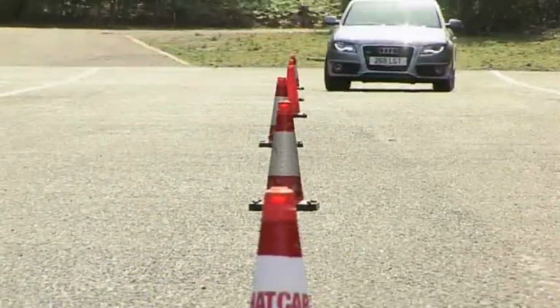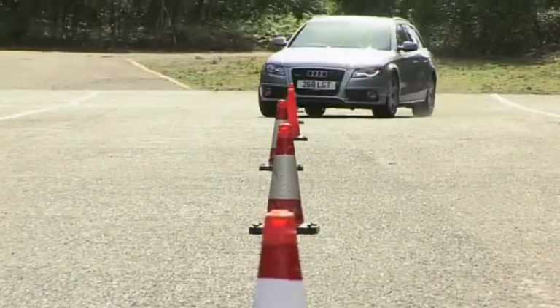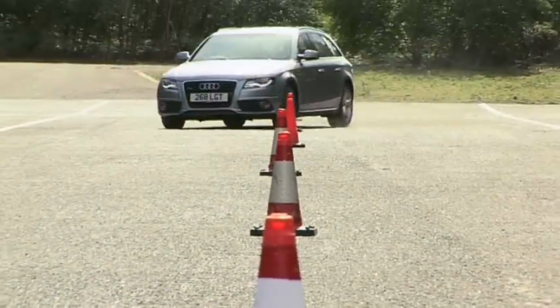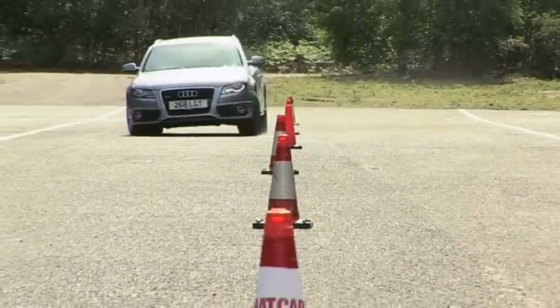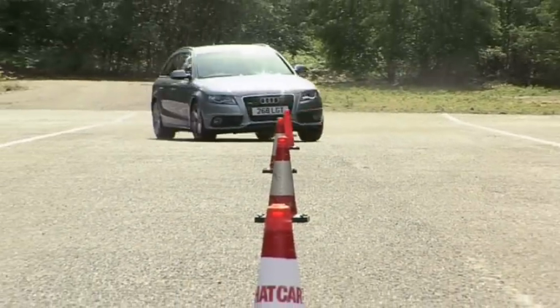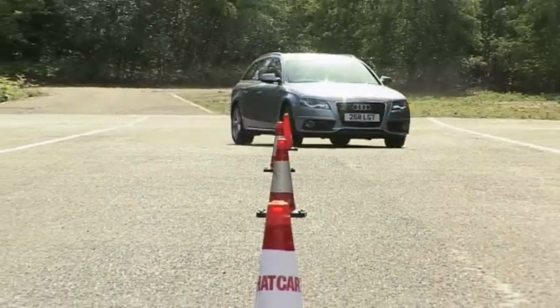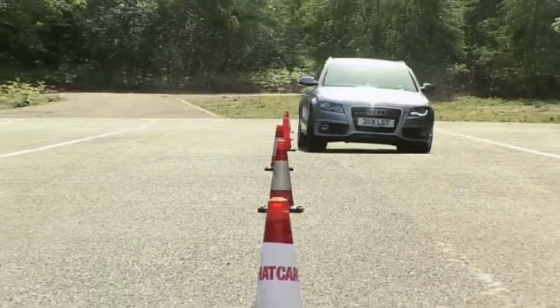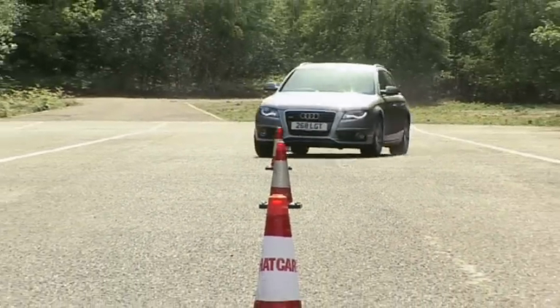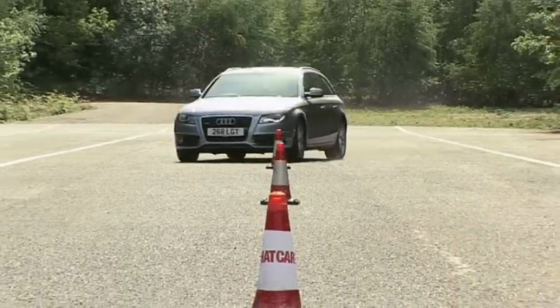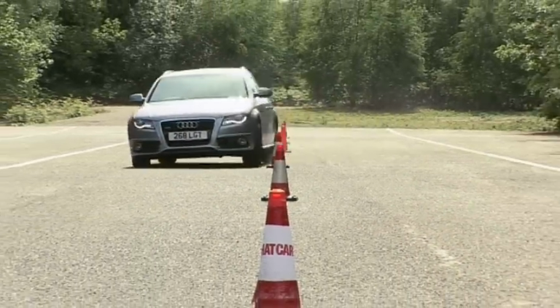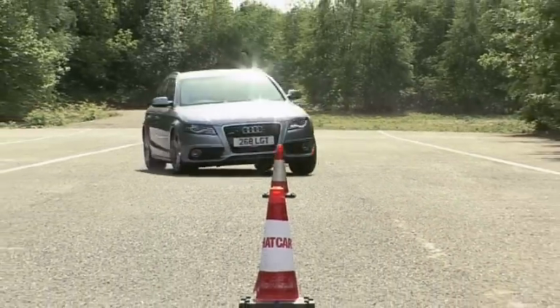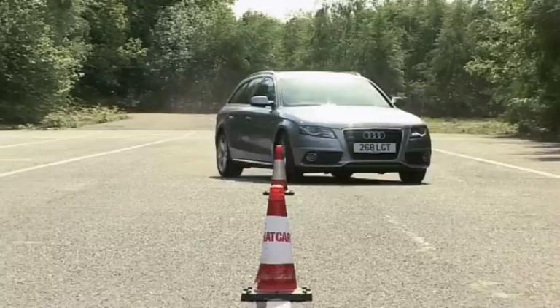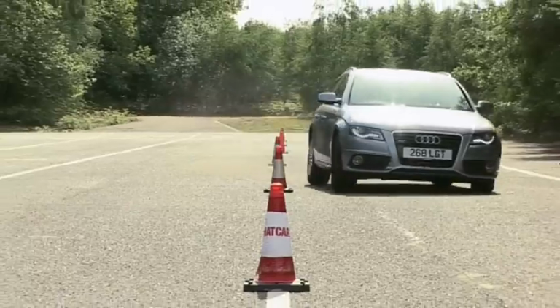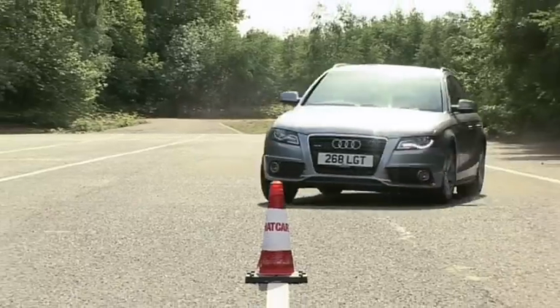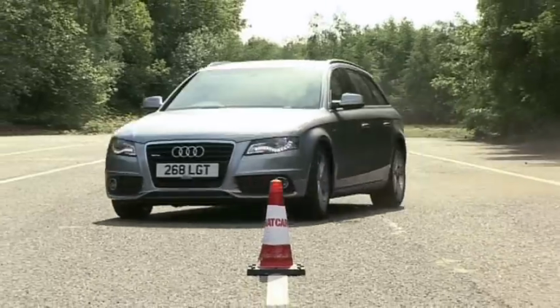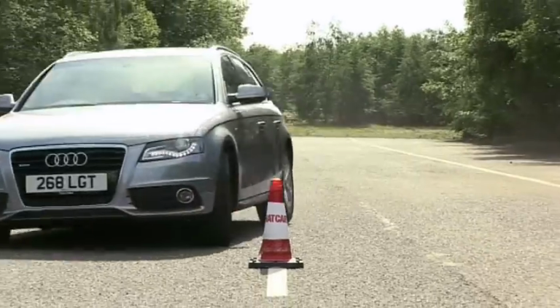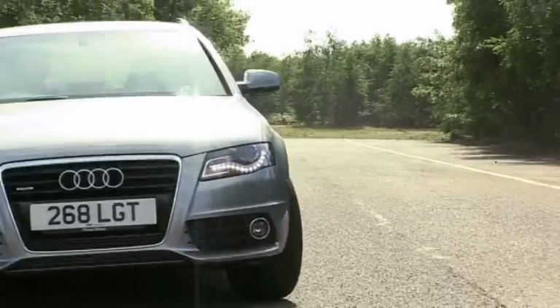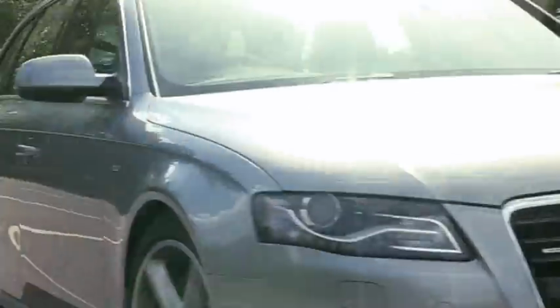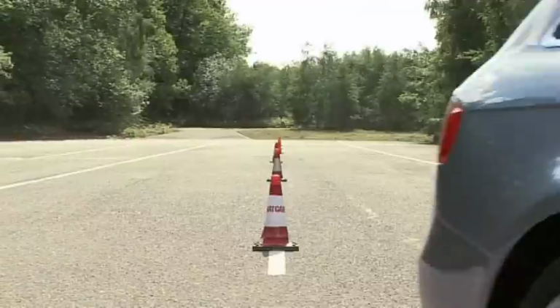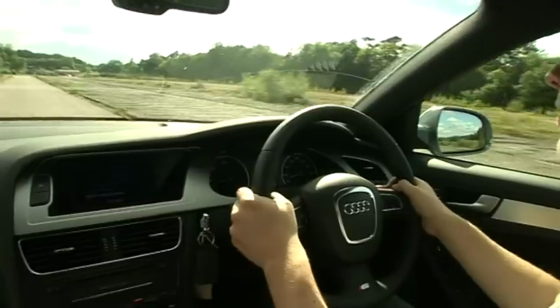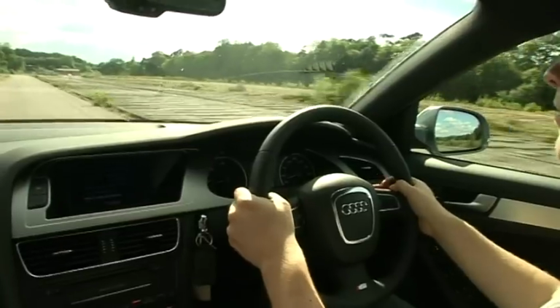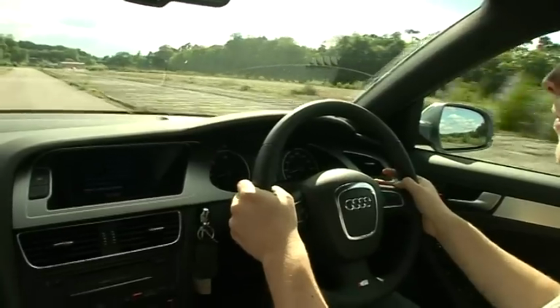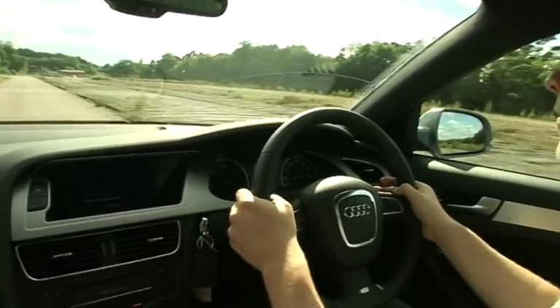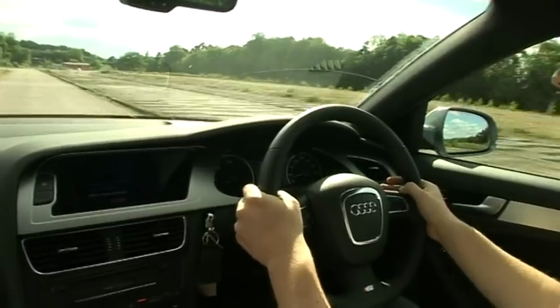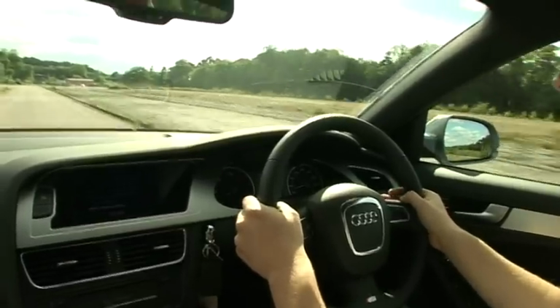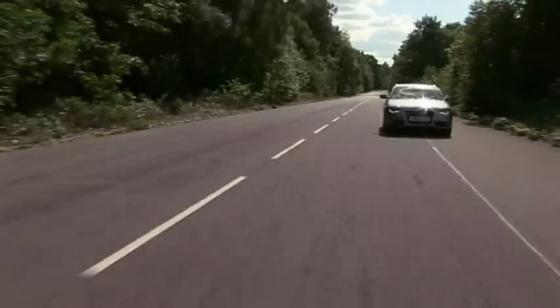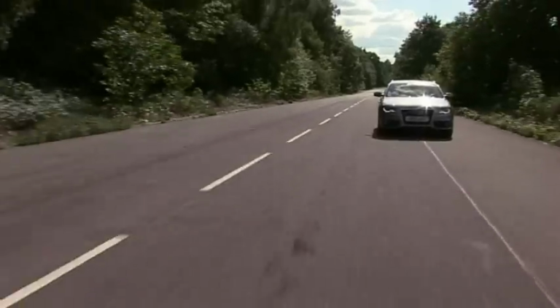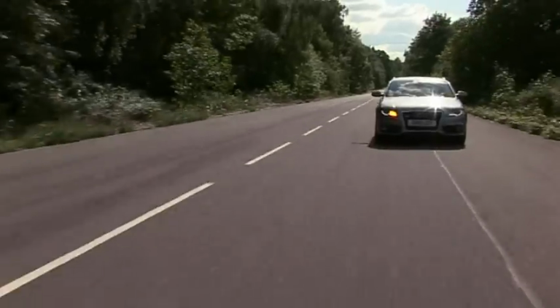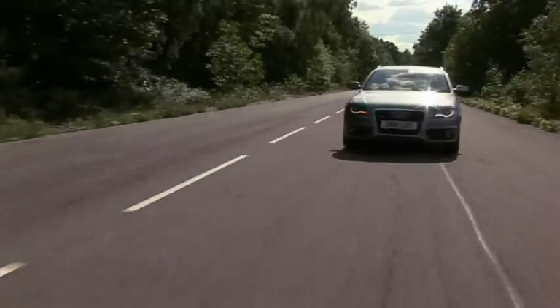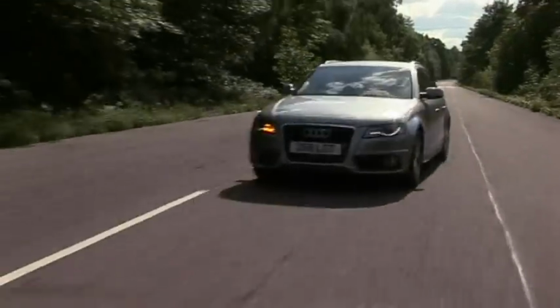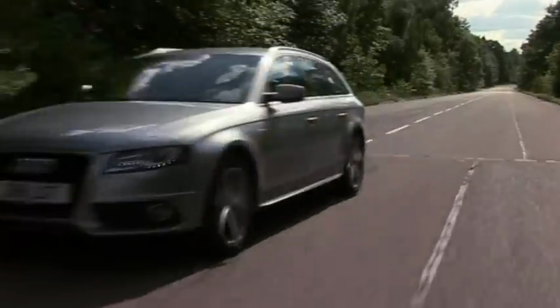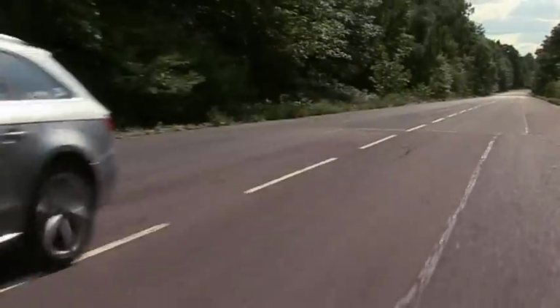Handling and grip are good, although the suspension can thump a little too much for our liking at lower speeds. The Avant is generally comfortable cruising along a motorway, but you'll notice the wind noise at these higher speeds.